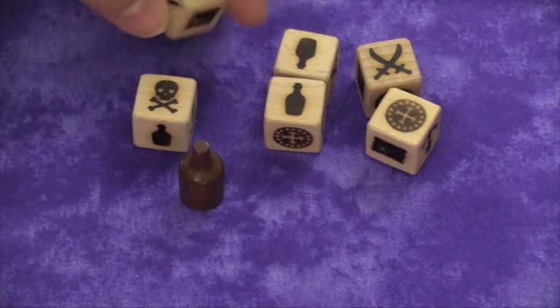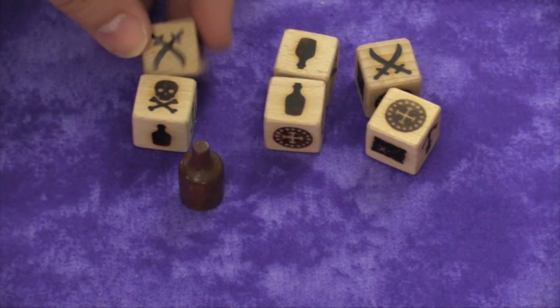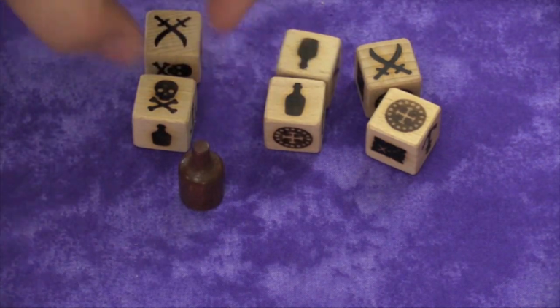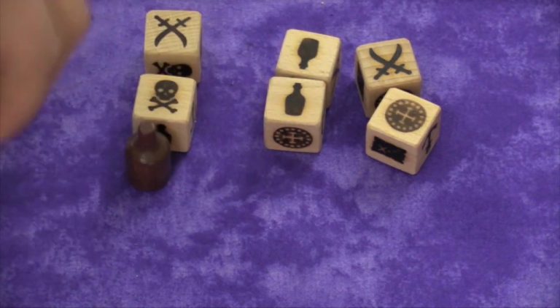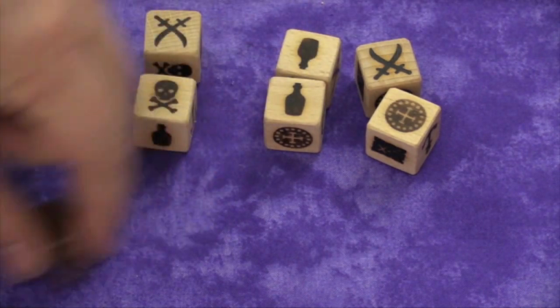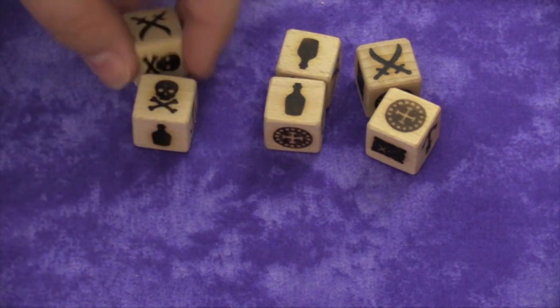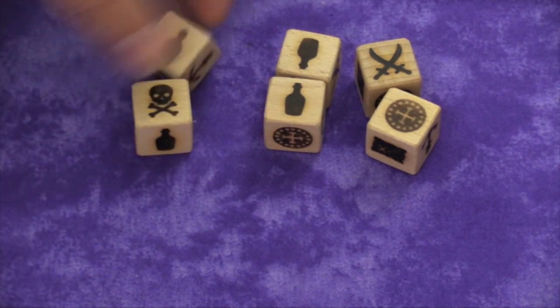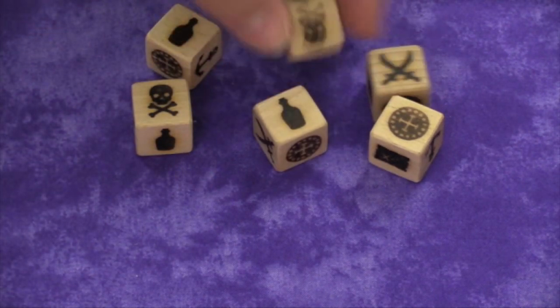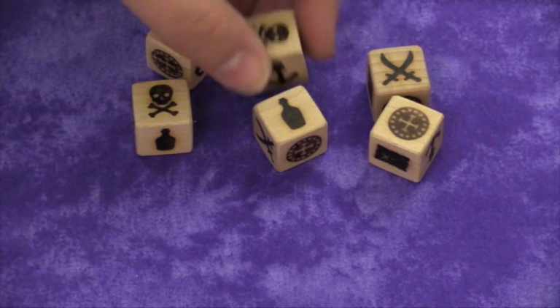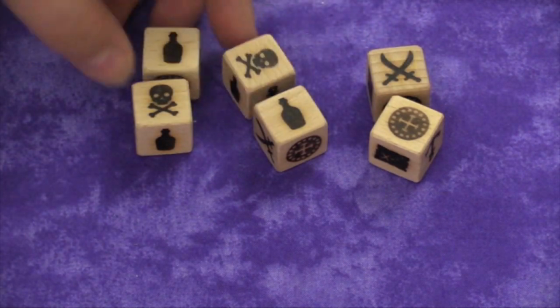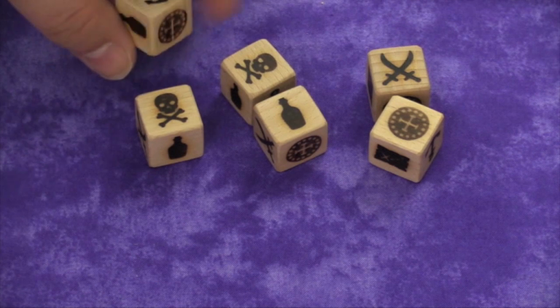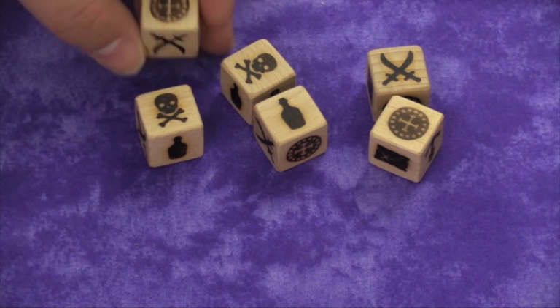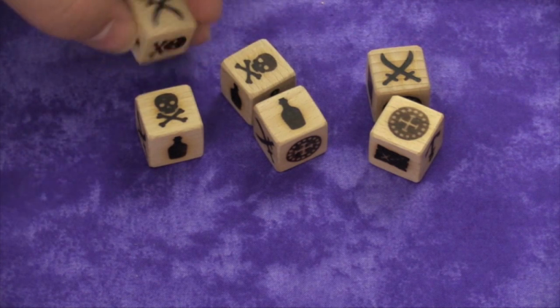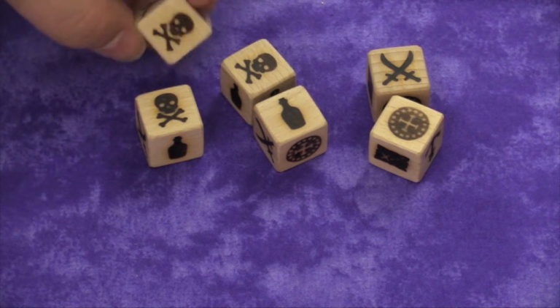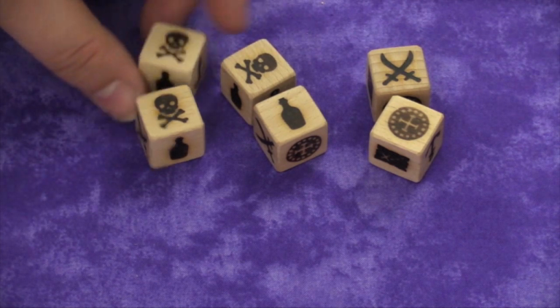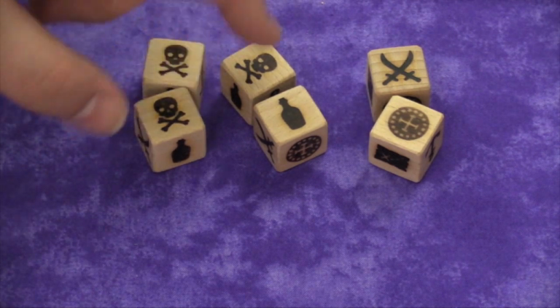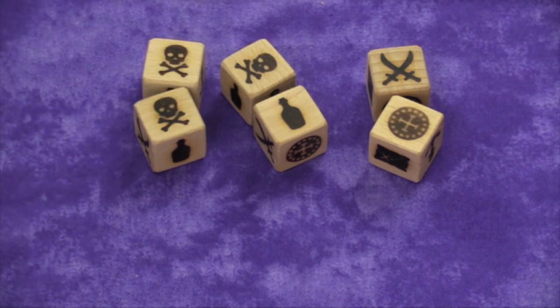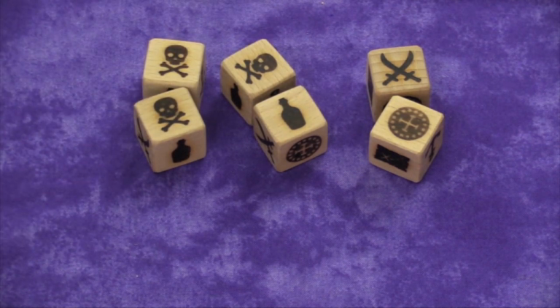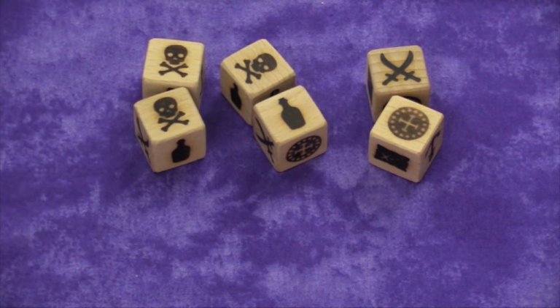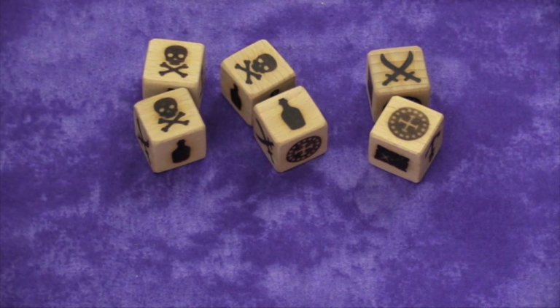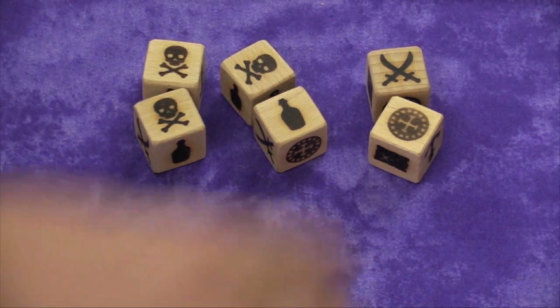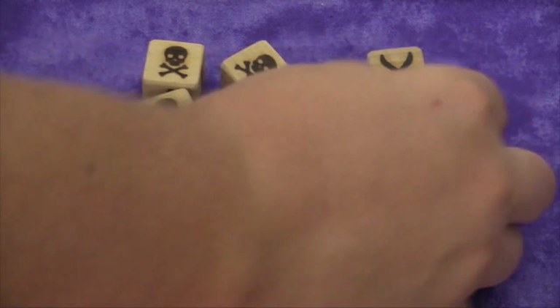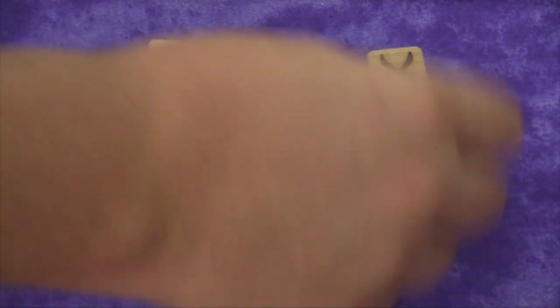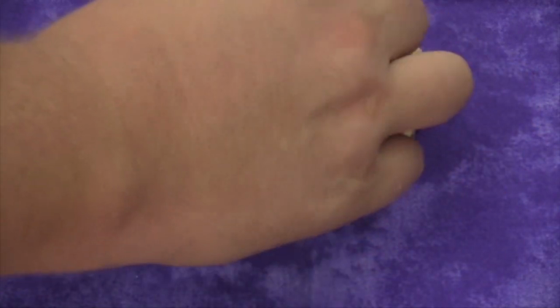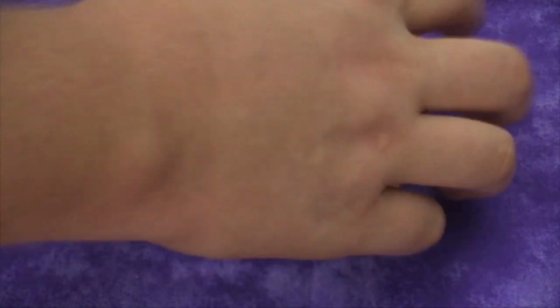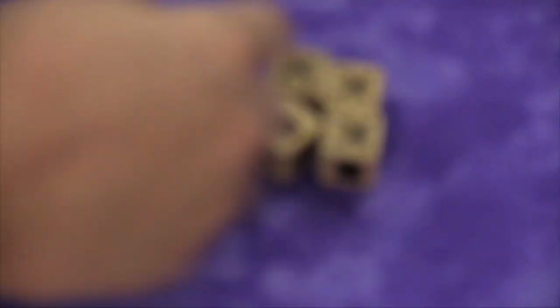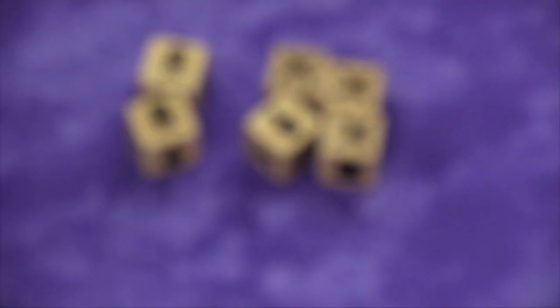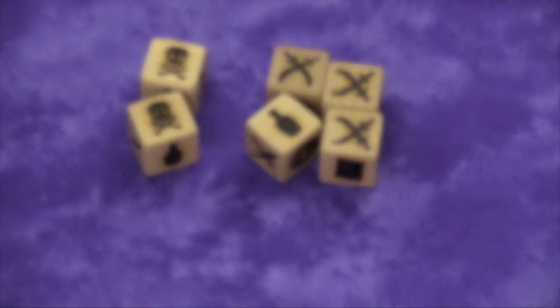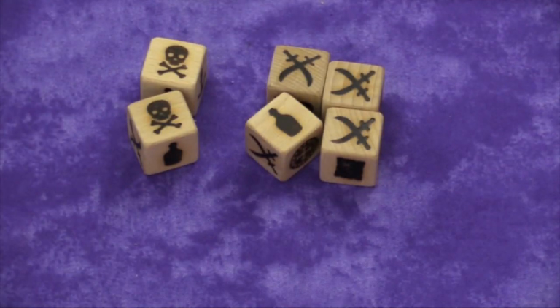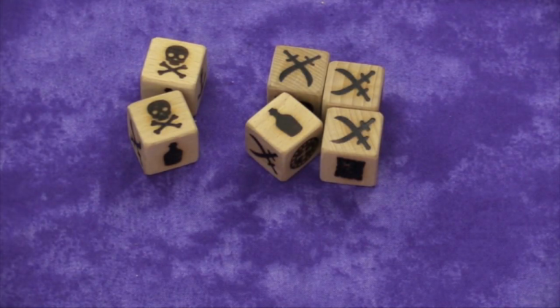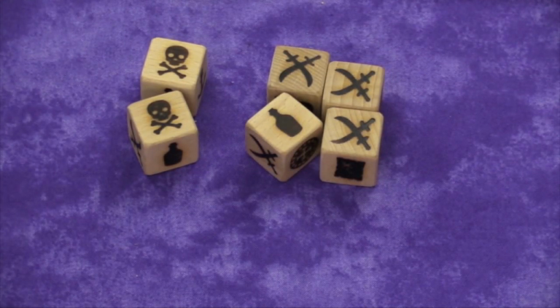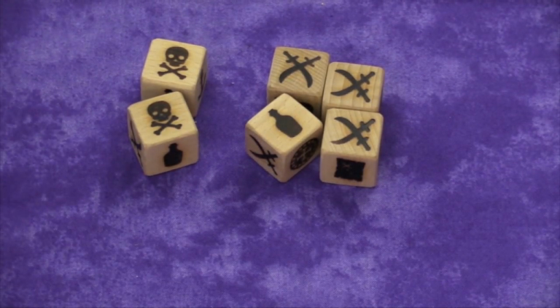If I don't have the rum bottle and I roll three or more crossbones, then for each skull and crossbones that I rolled I lose a coin to the middle. If I roll three or more swords, for each sword I've rolled I can steal a coin from another player.